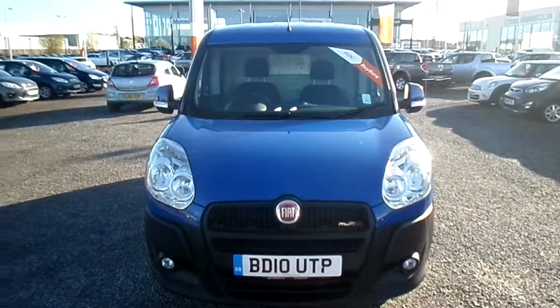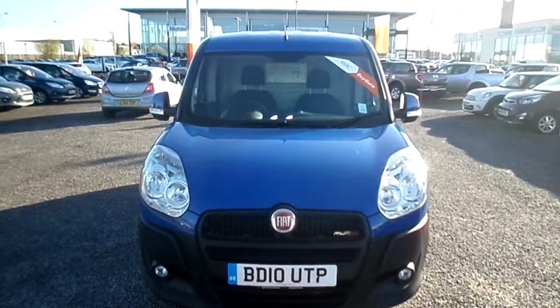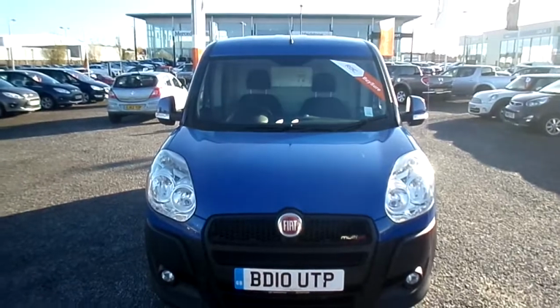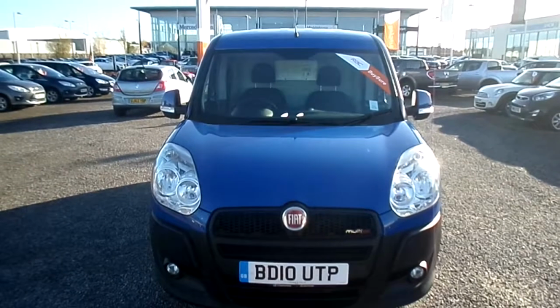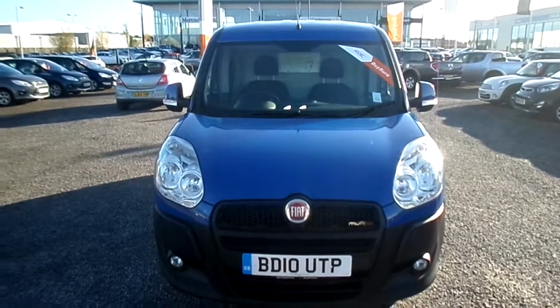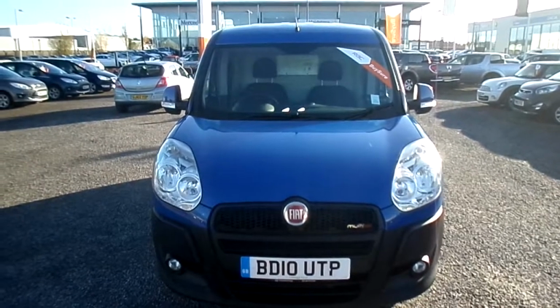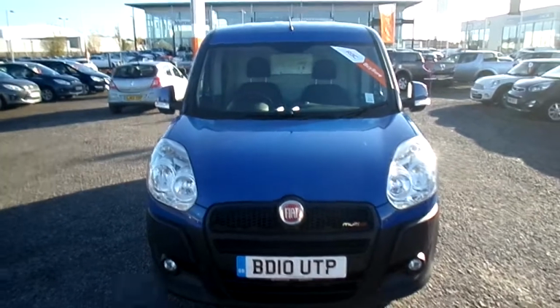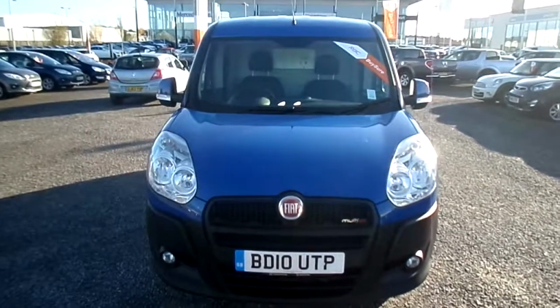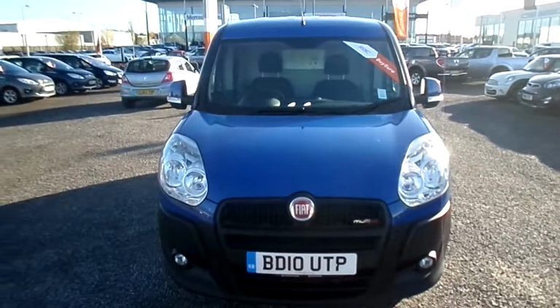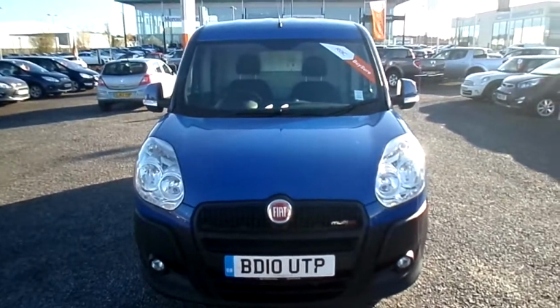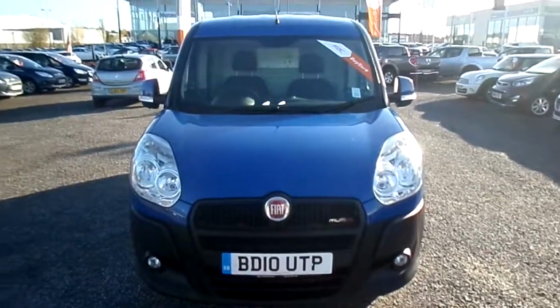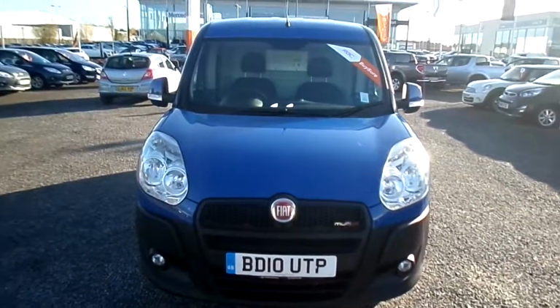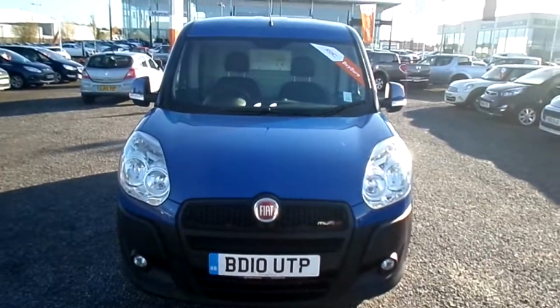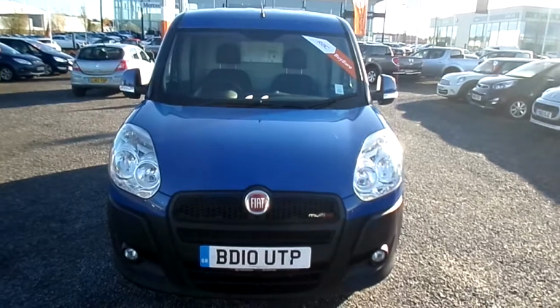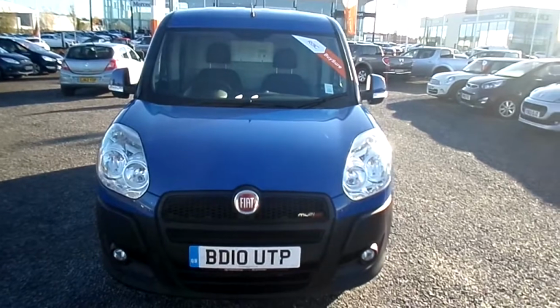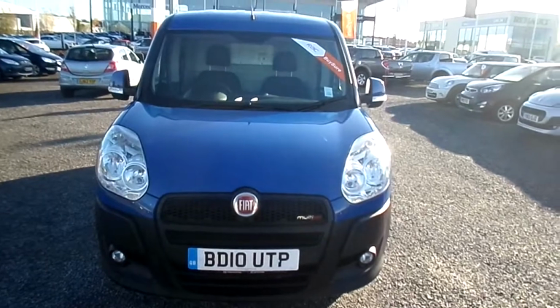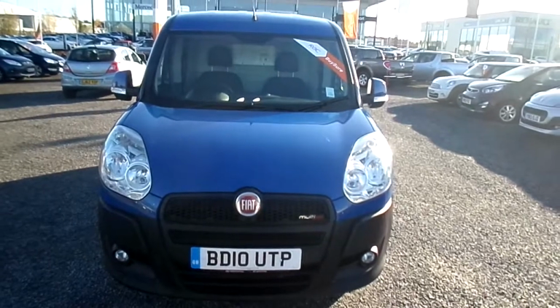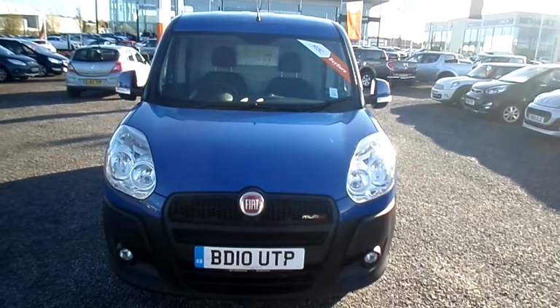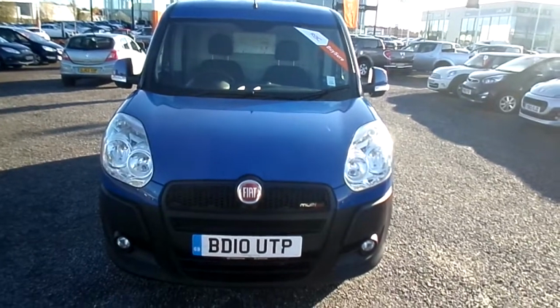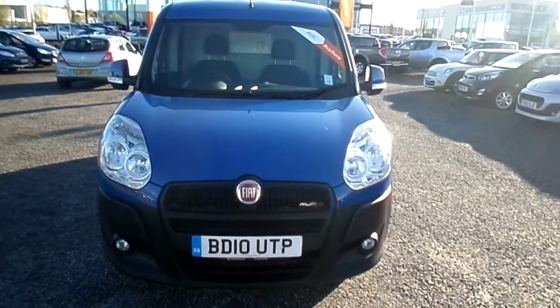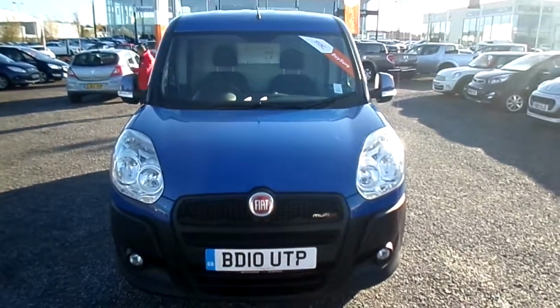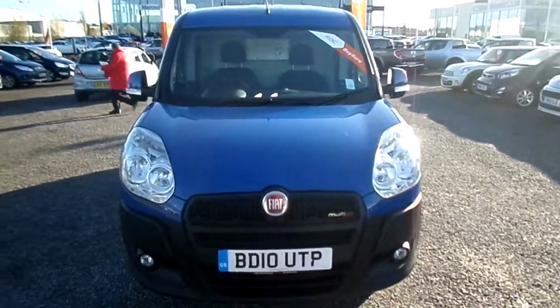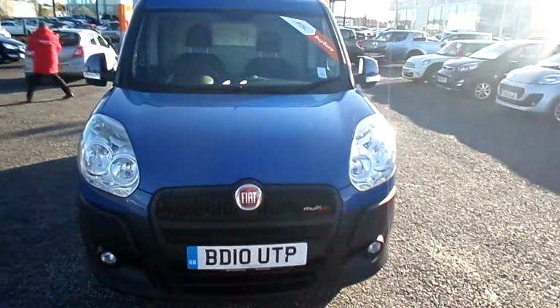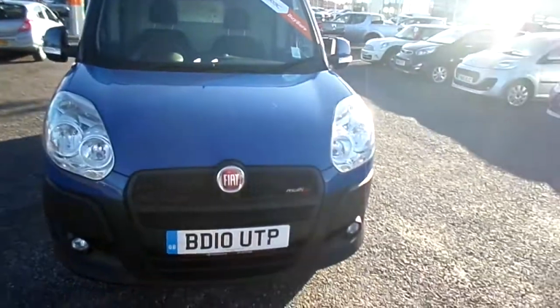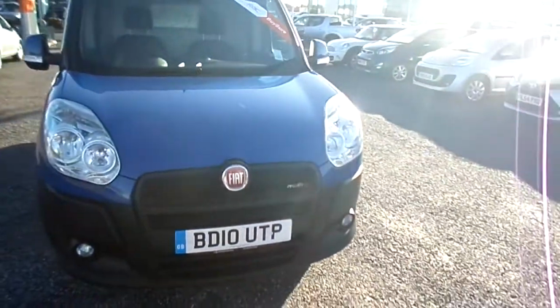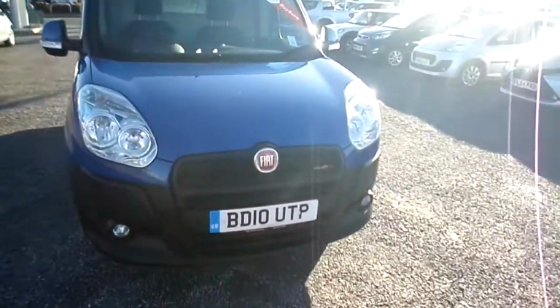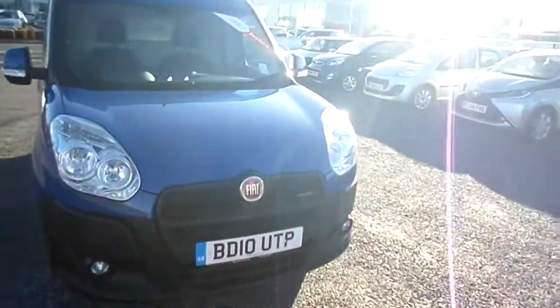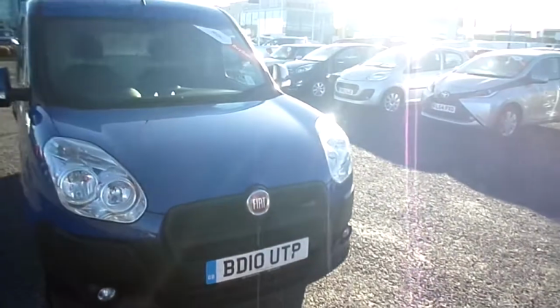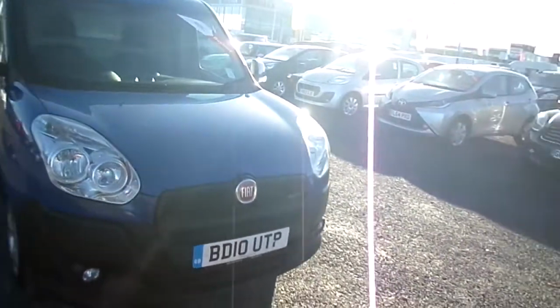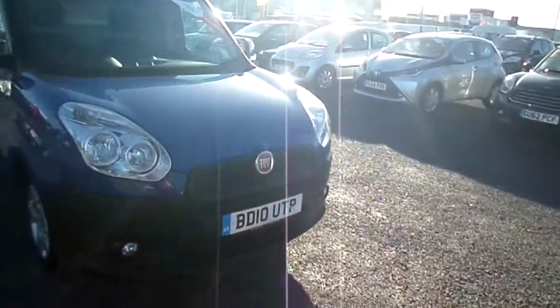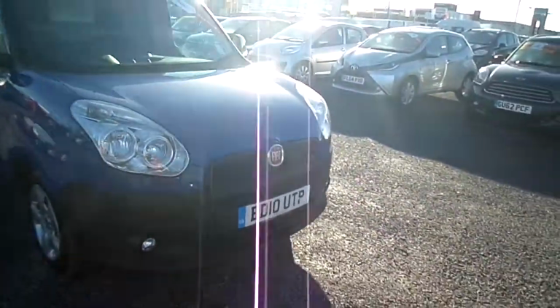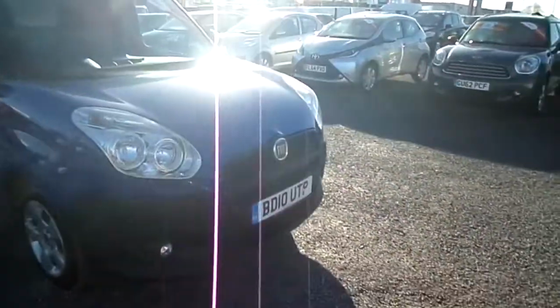Welcome to FG Barnes Auto Store. Here we have for sale a Fiat Ducato 2010, covered 75,000 miles, very clean van all the way through. As you can see it's finished in dark blue.